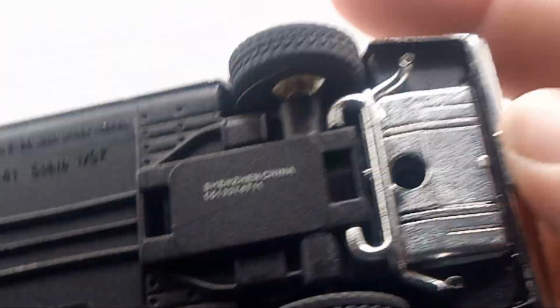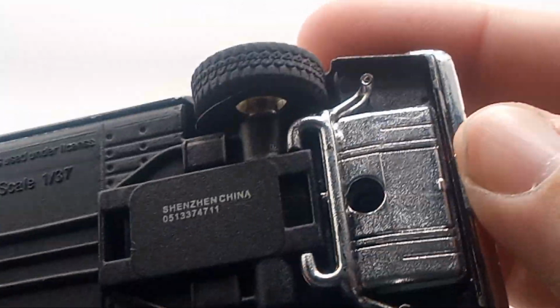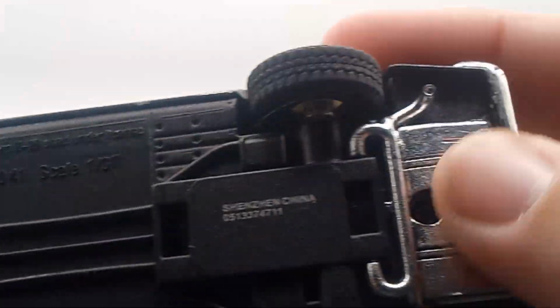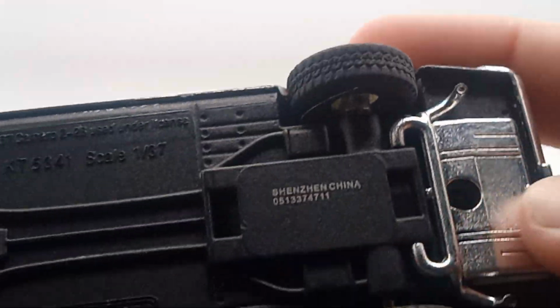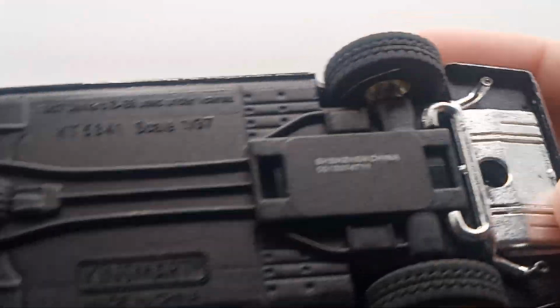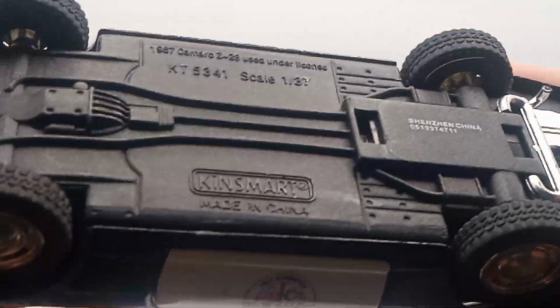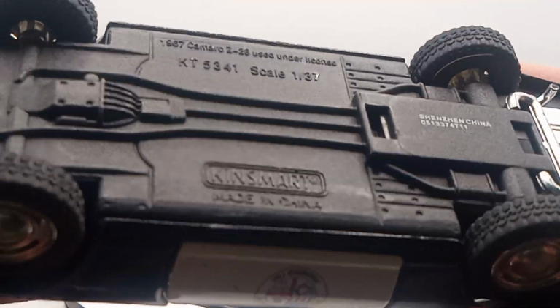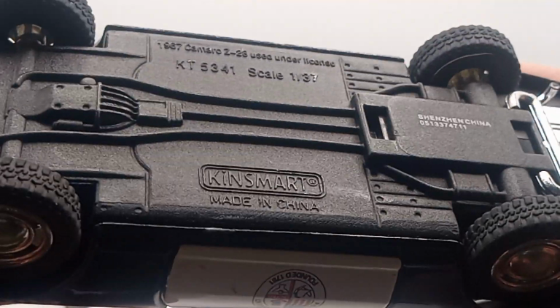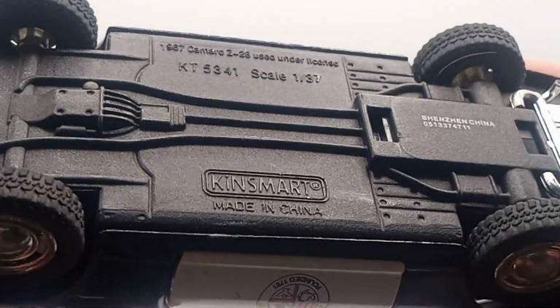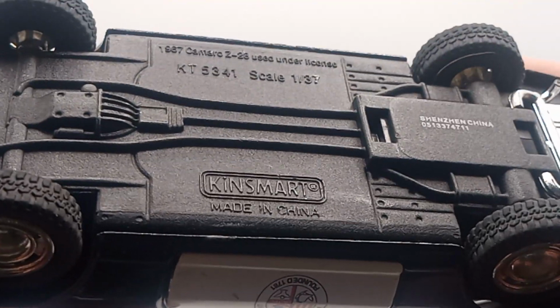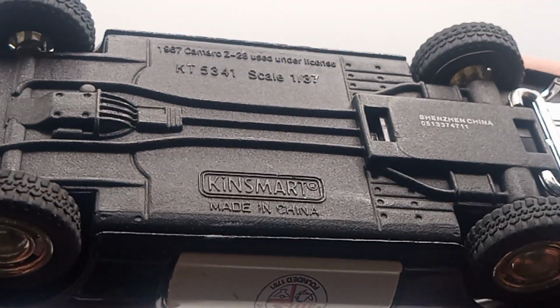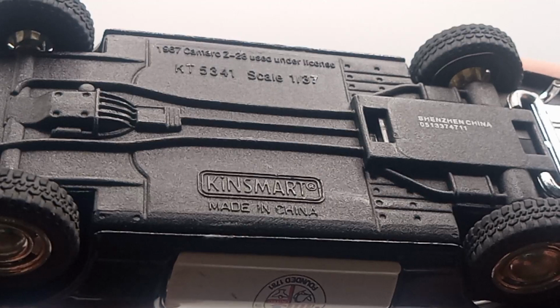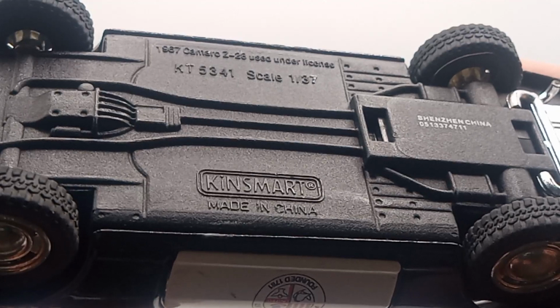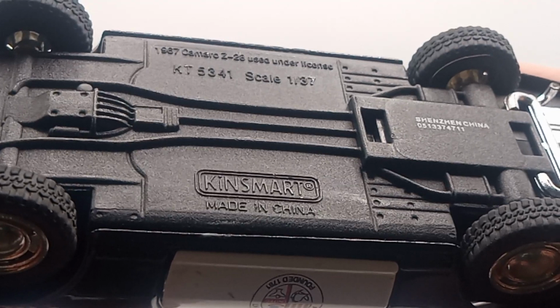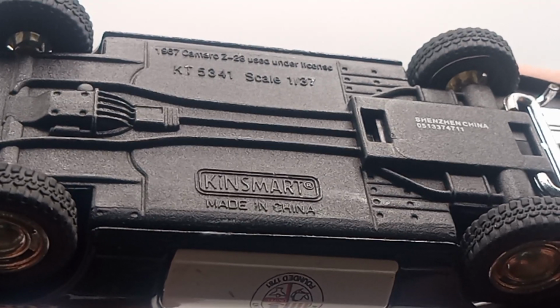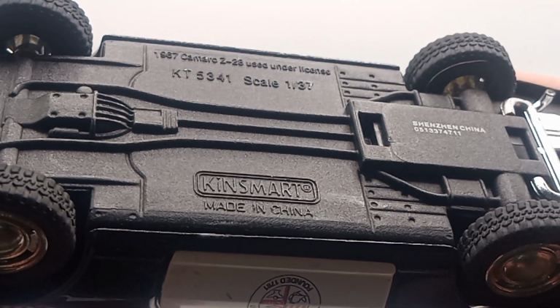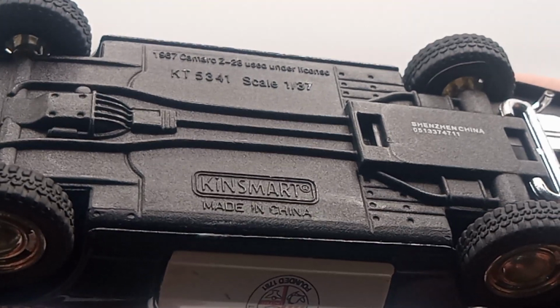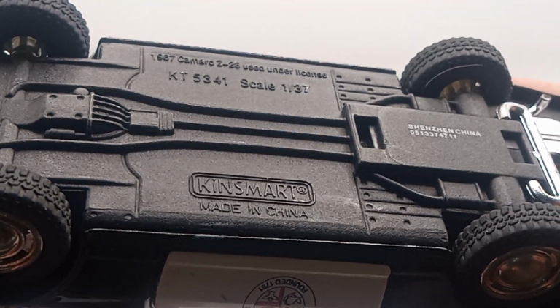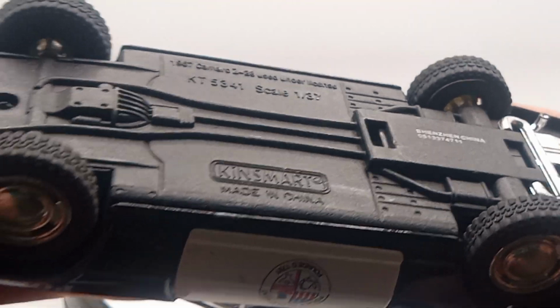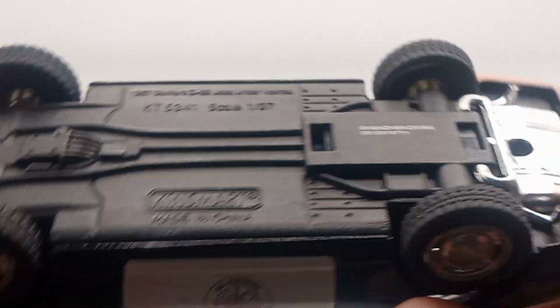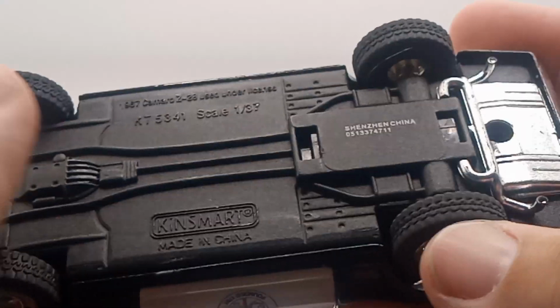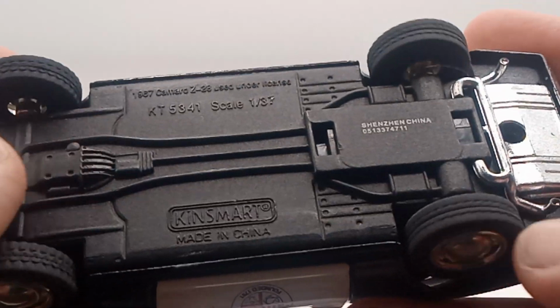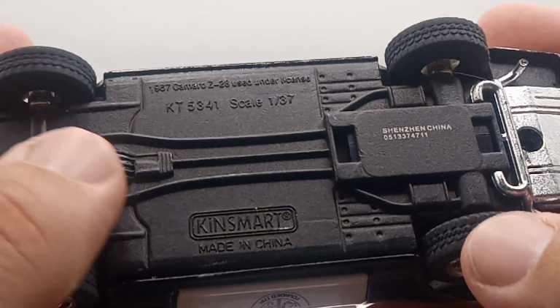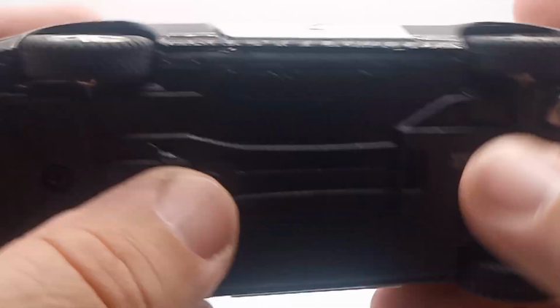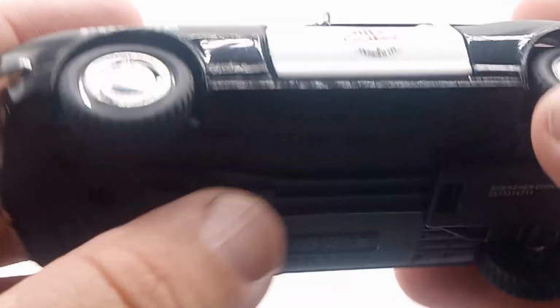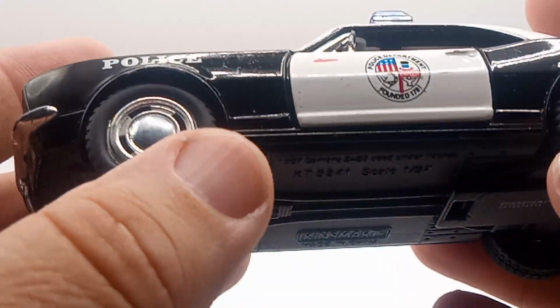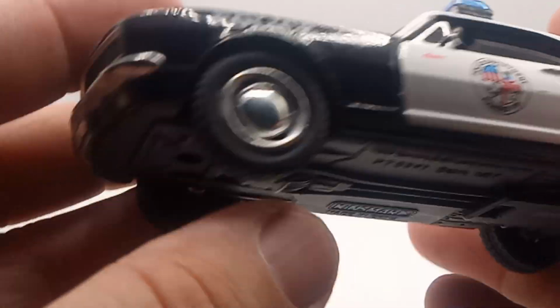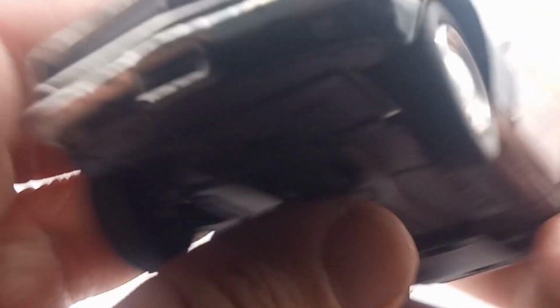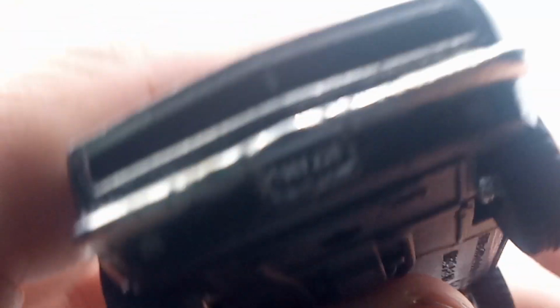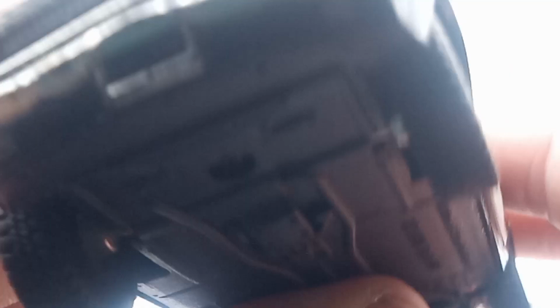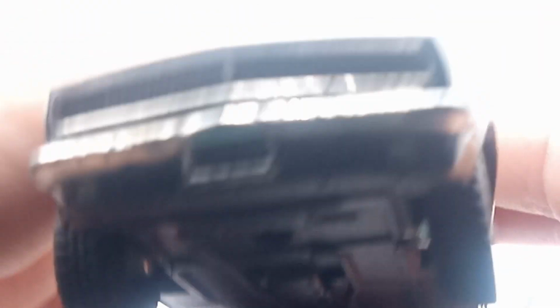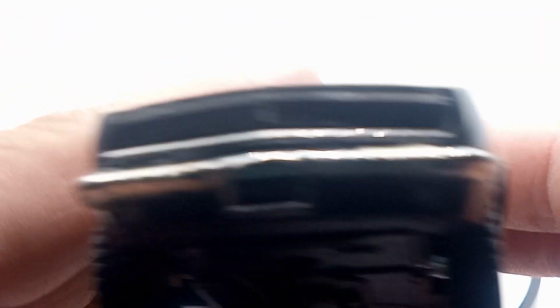There is the gas tank right there, made in China, Ken's Mark. The wheels are pretty cool. You guys are going to see this in some videos.